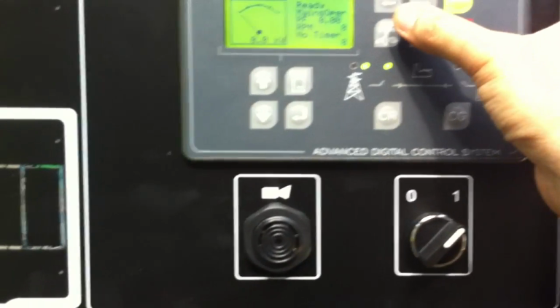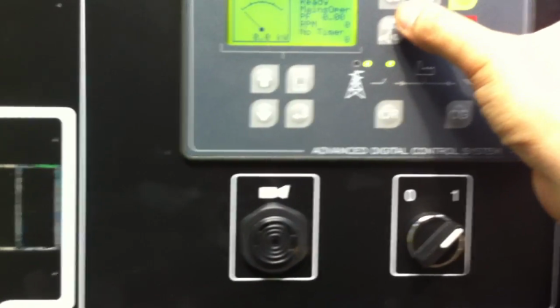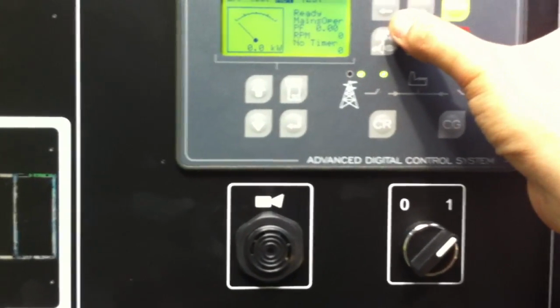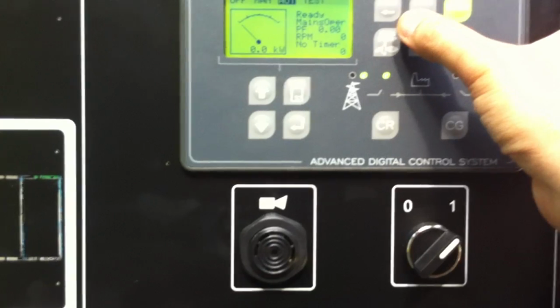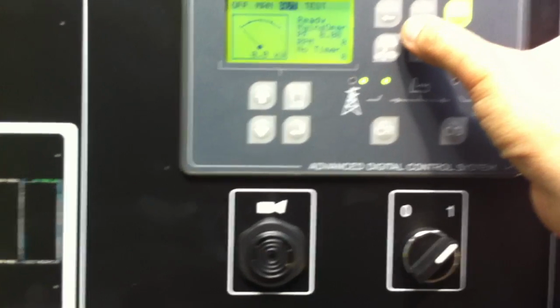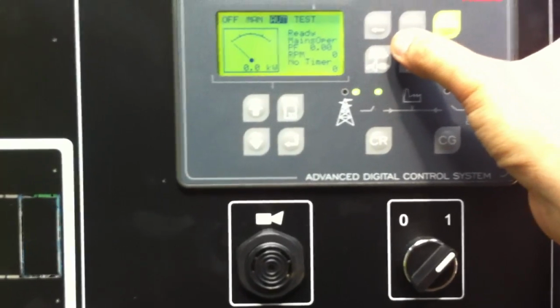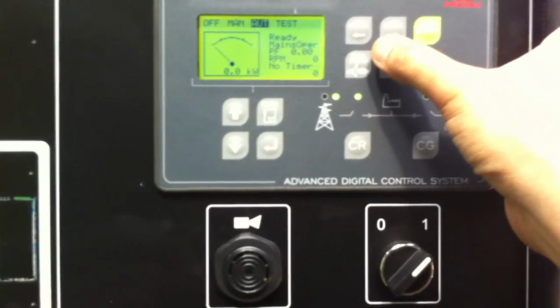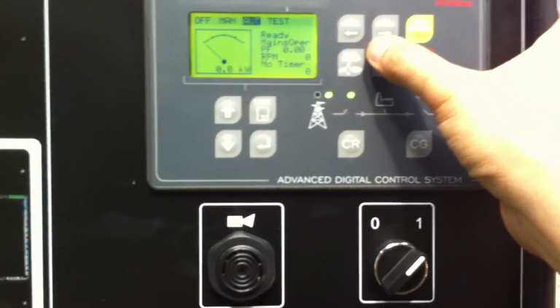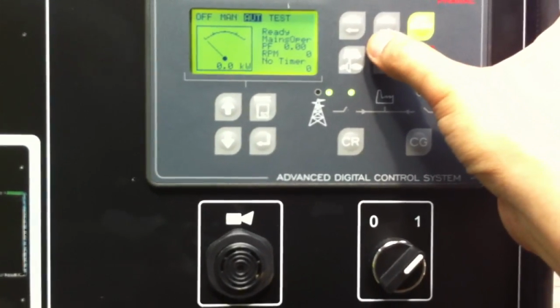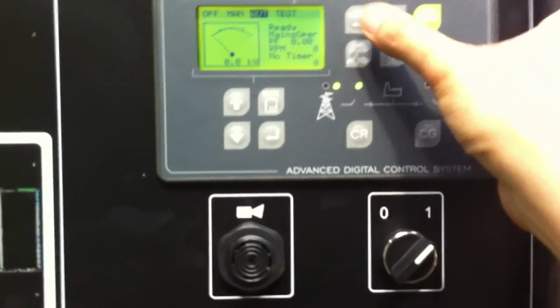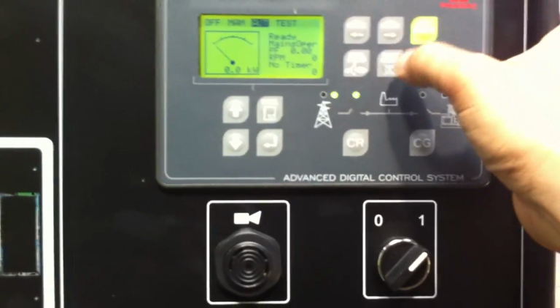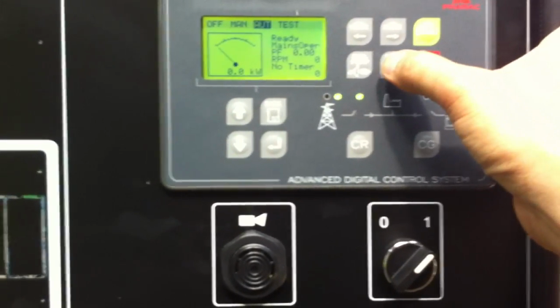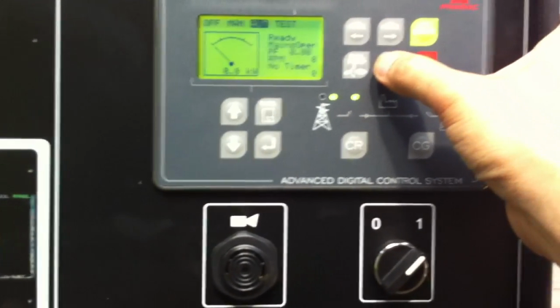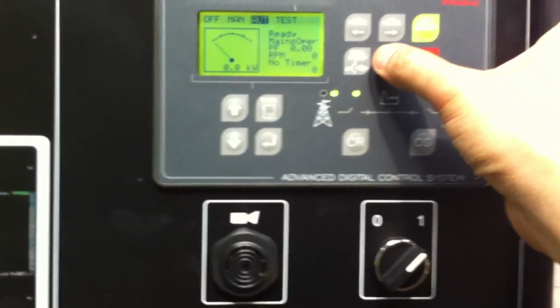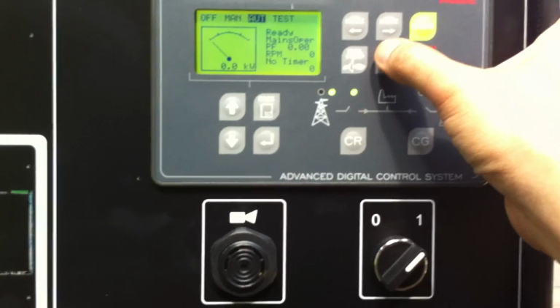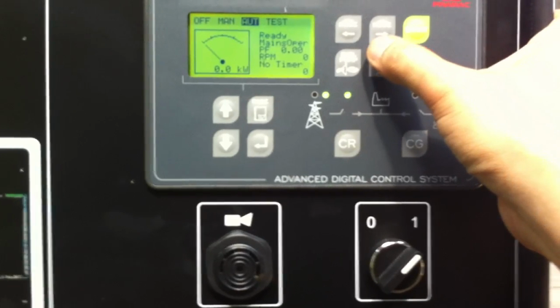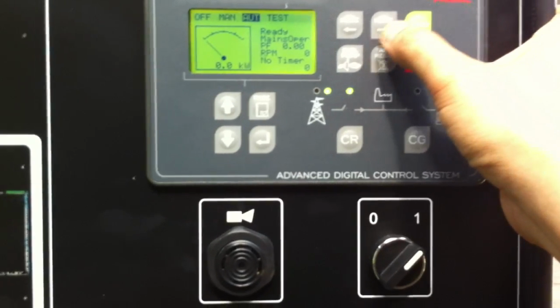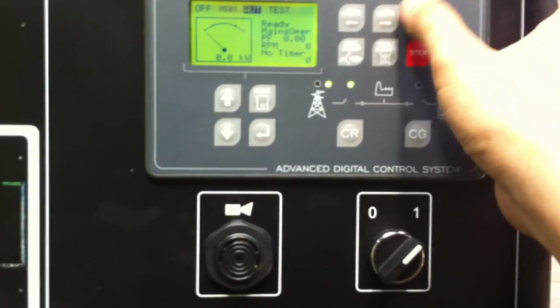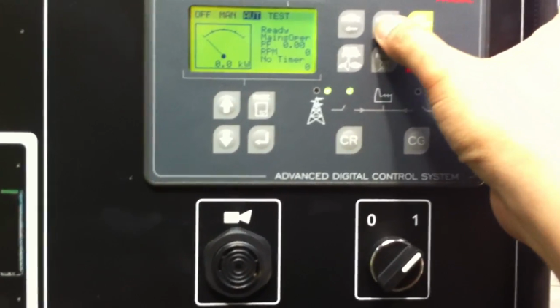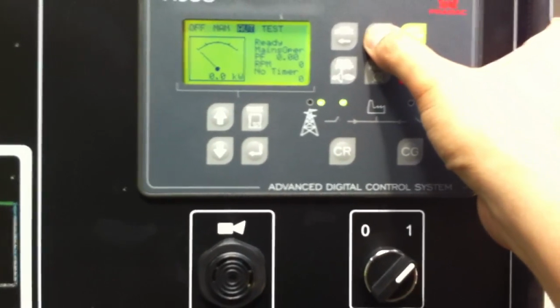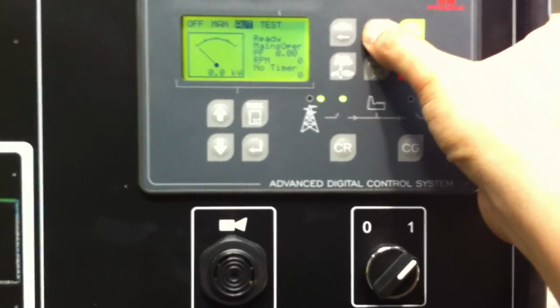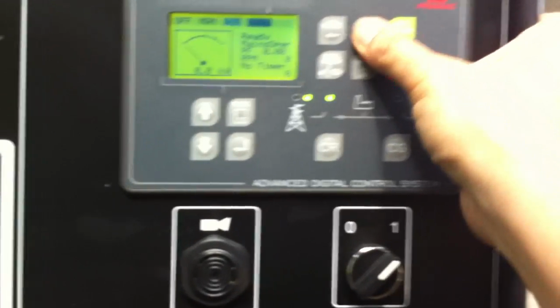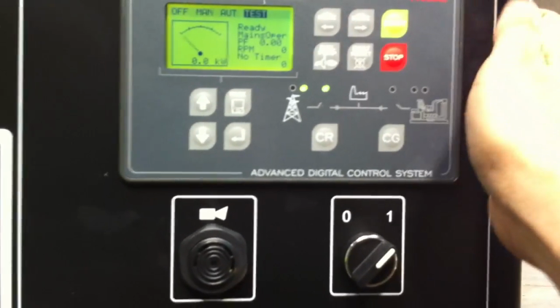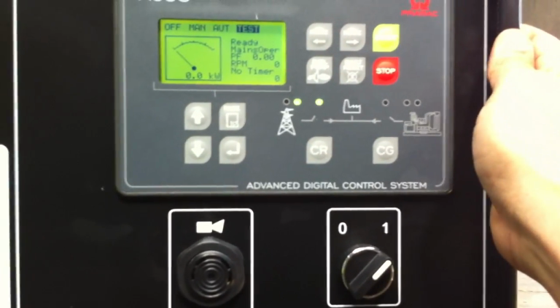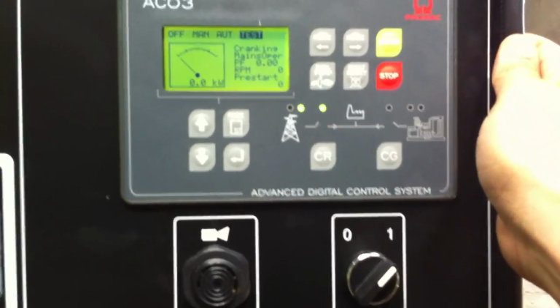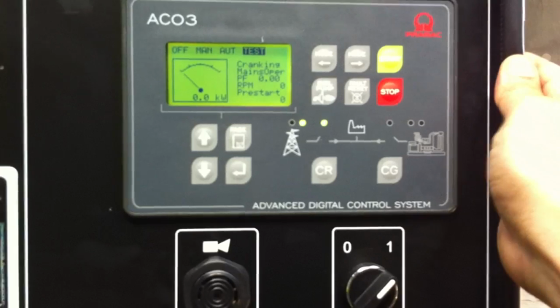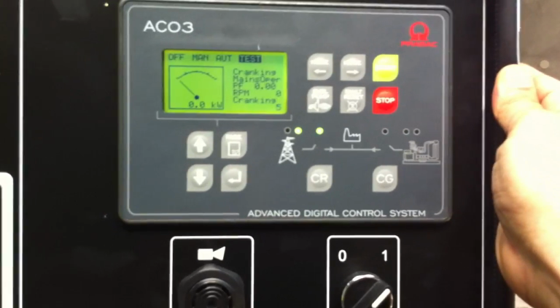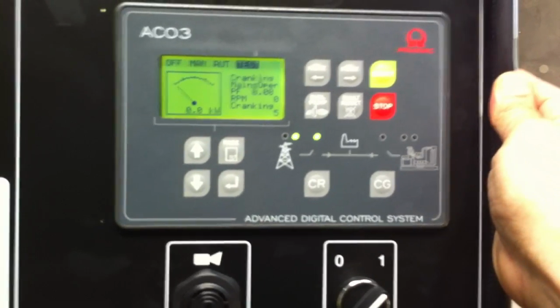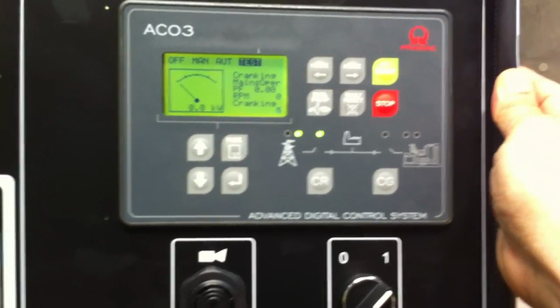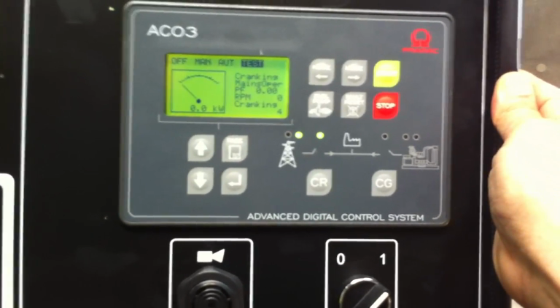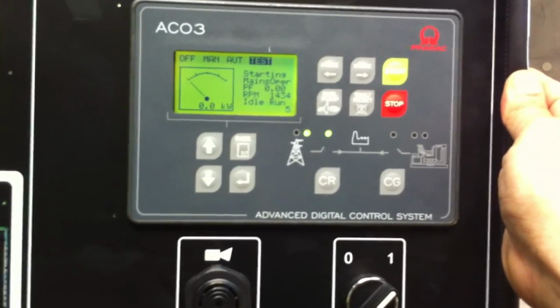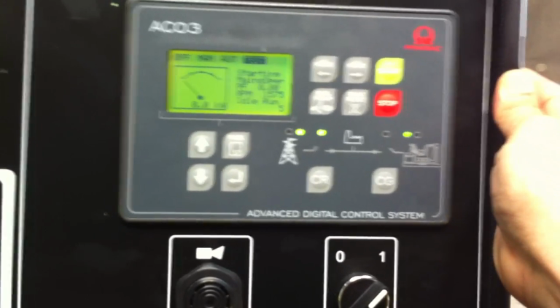After about two to five minutes of running in test mode, putting it back into auto mode and the unit will automatically shut down. To put it in test — it's cranking, the generator is running.